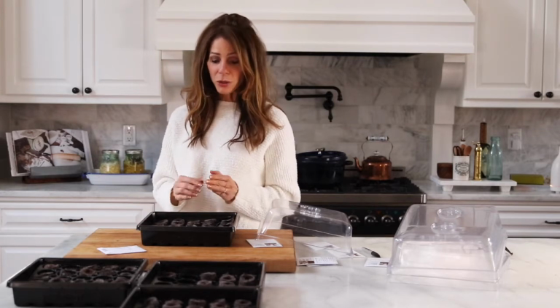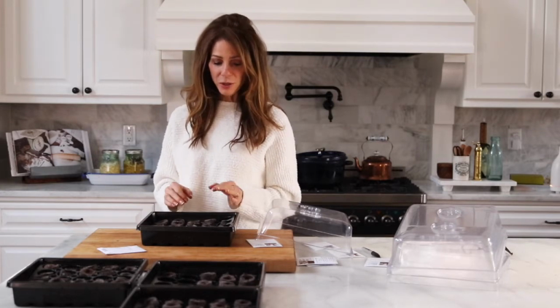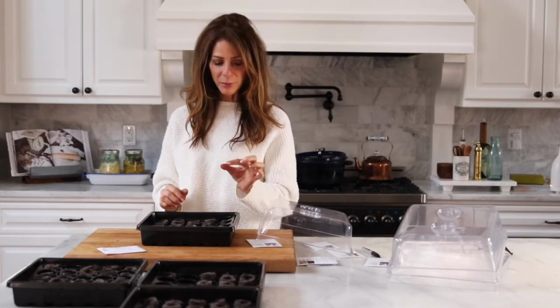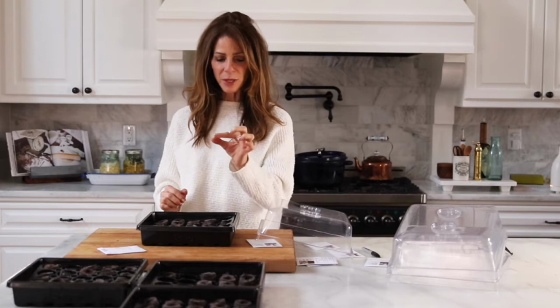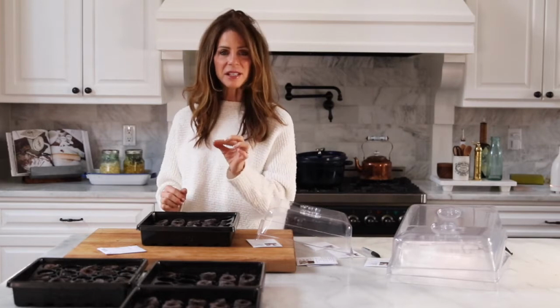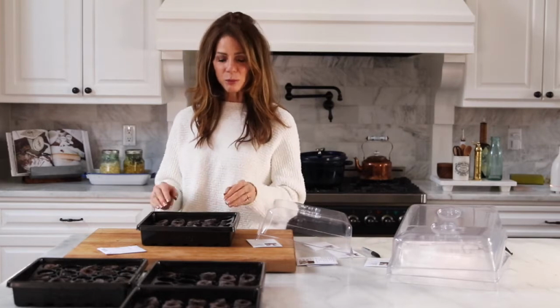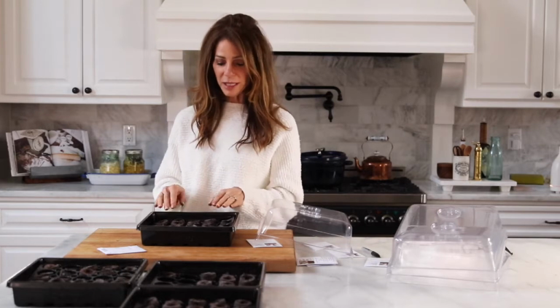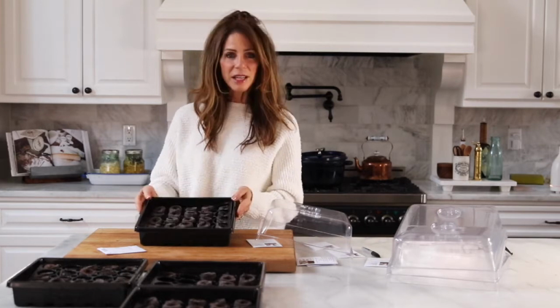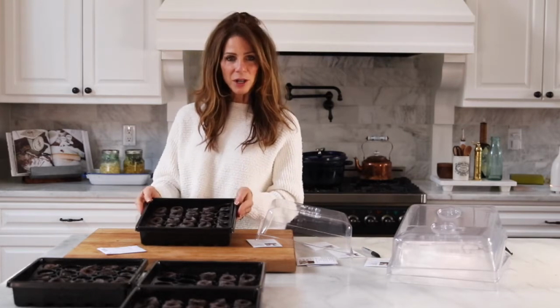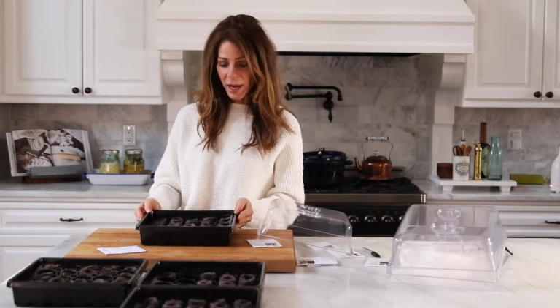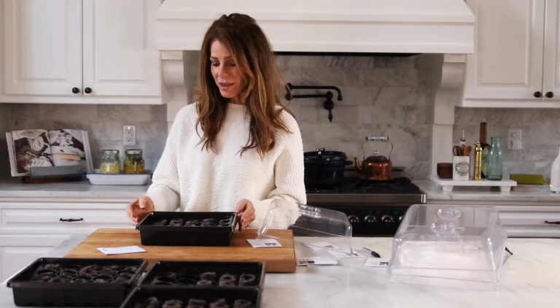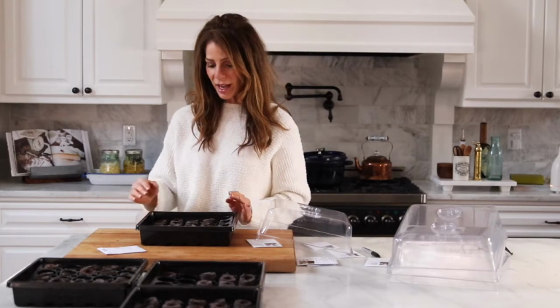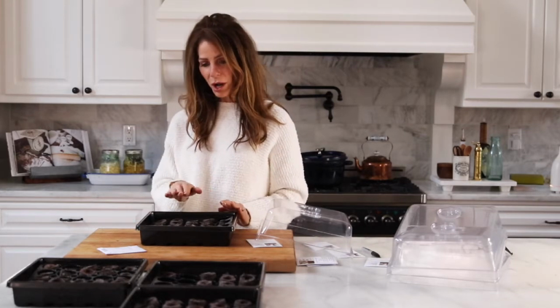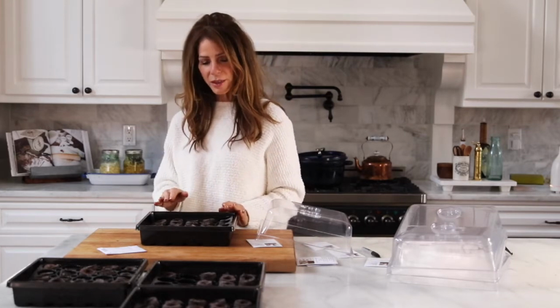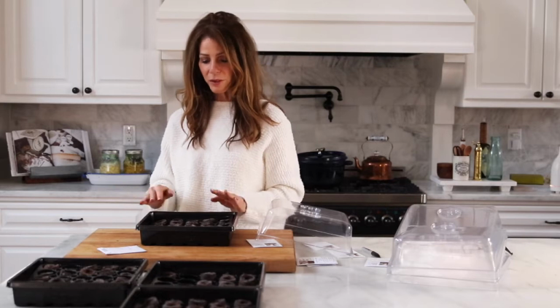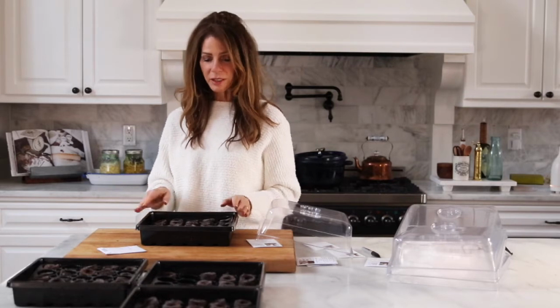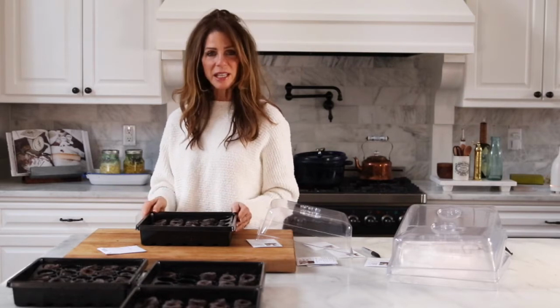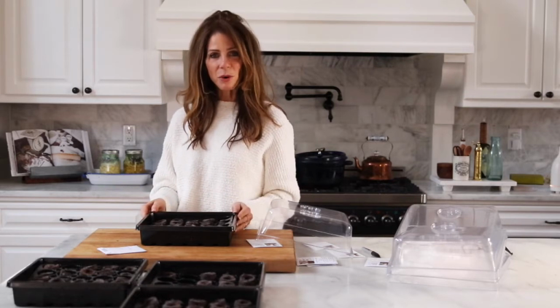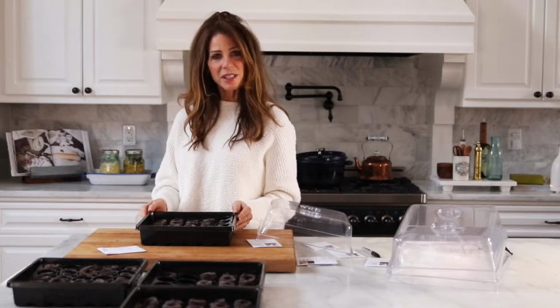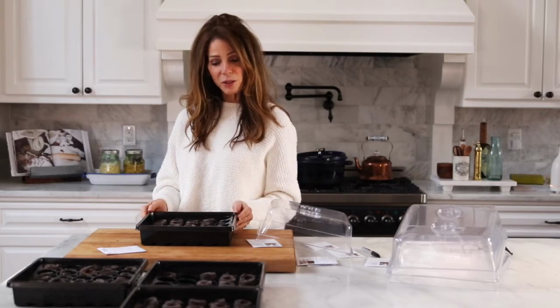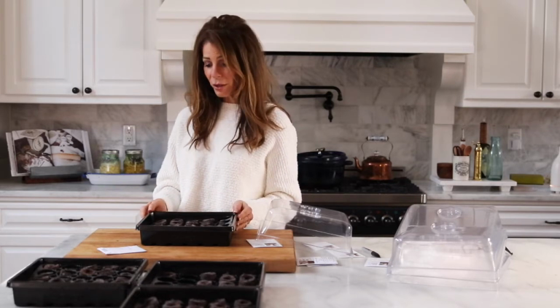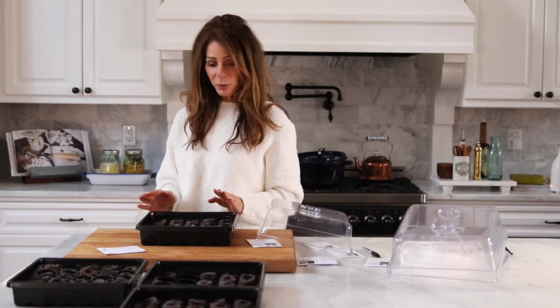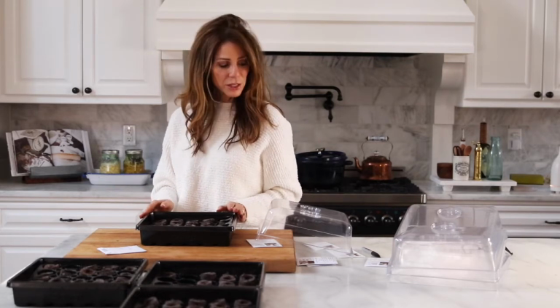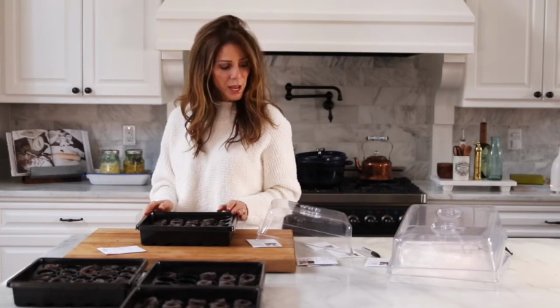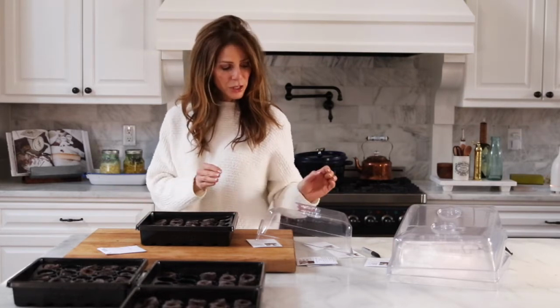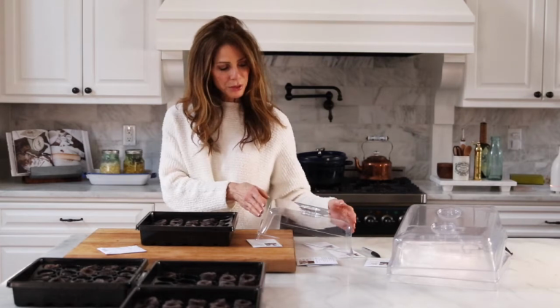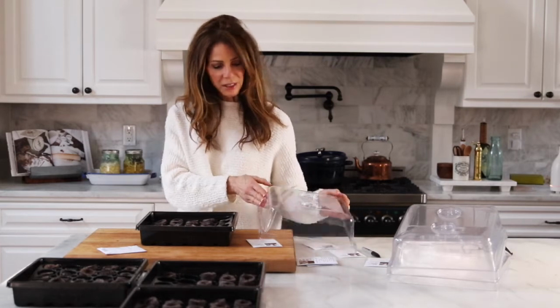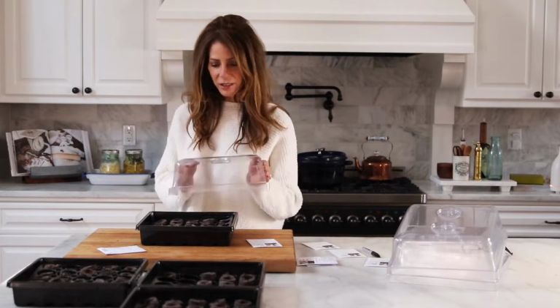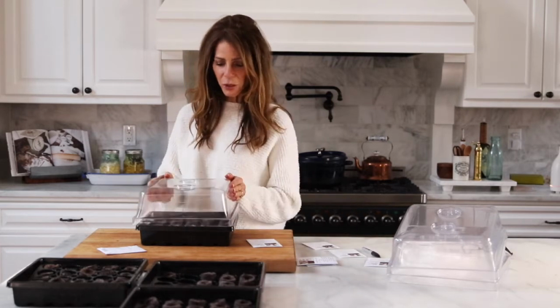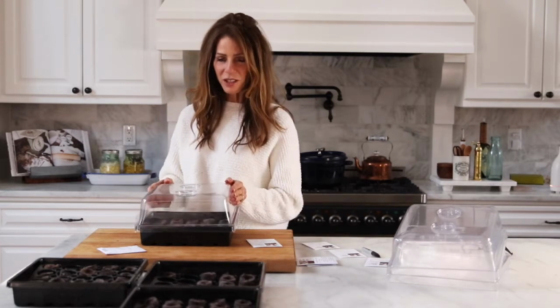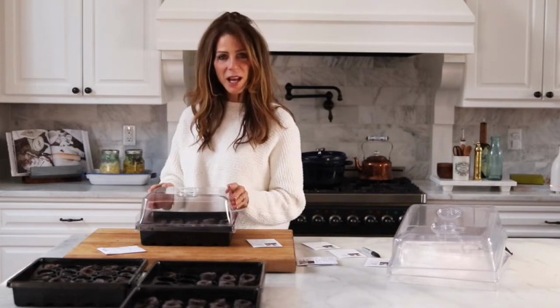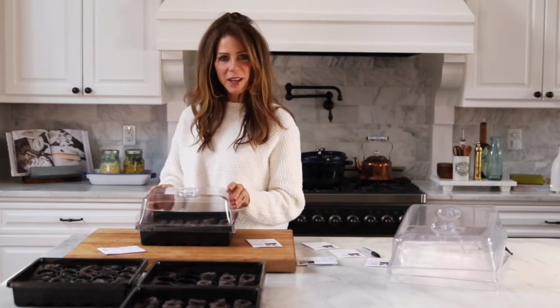I used jiffy pellets as a medium for my seeds. They come like a compressed disc — you put them inside your gardening tray, add water, and then you have the perfect little medium for your seeds to grow. Then you put the lid on top, creating the greenhouse effect.